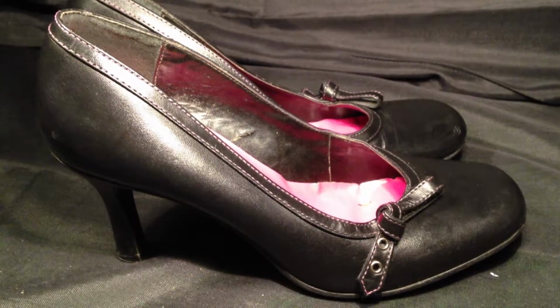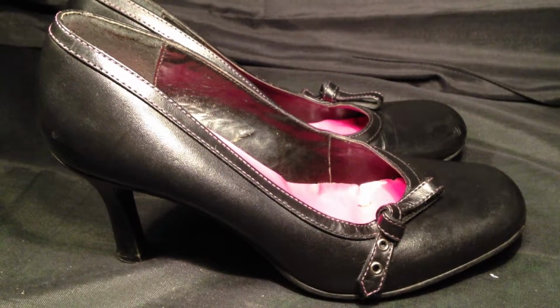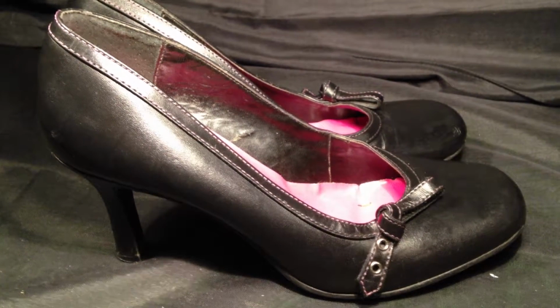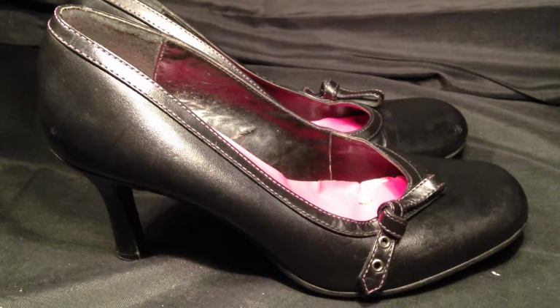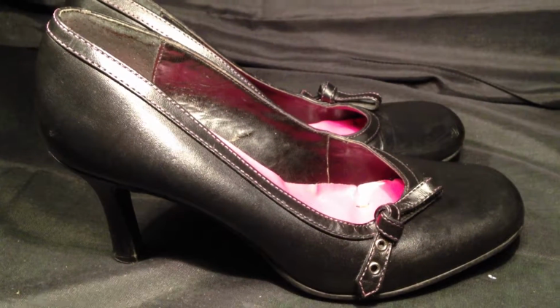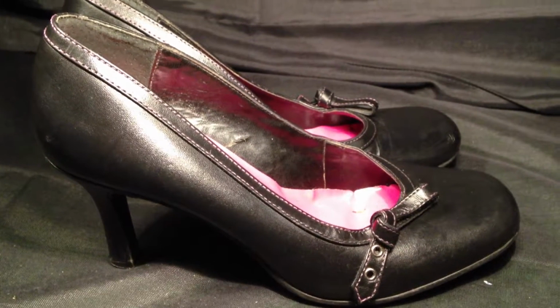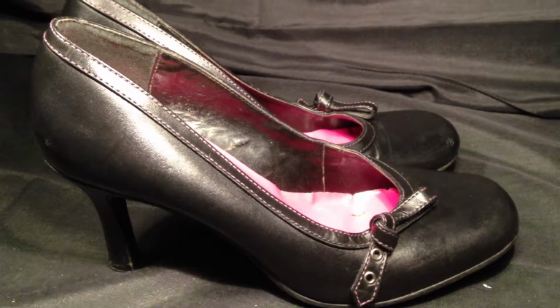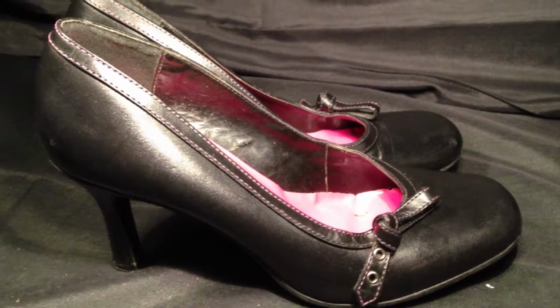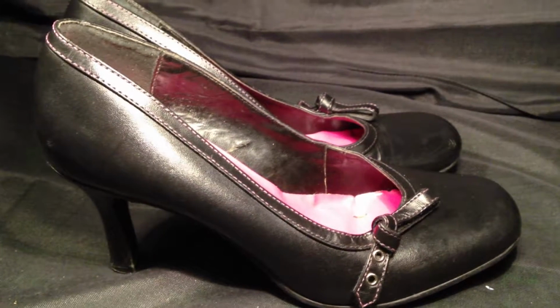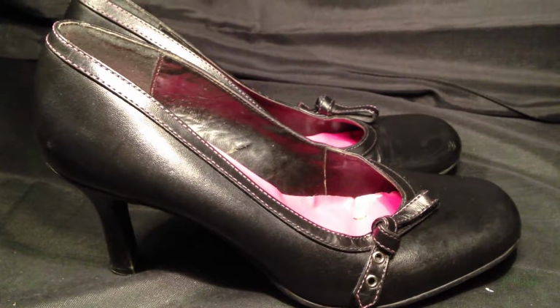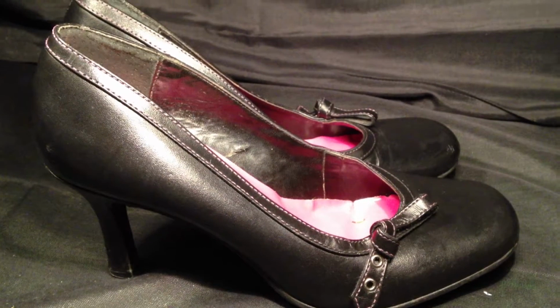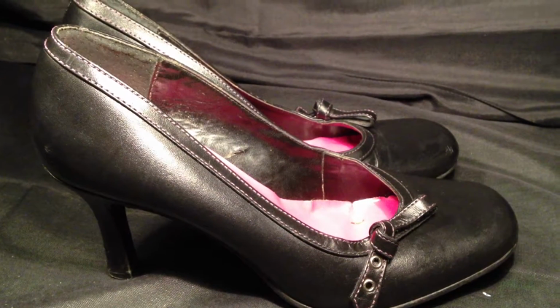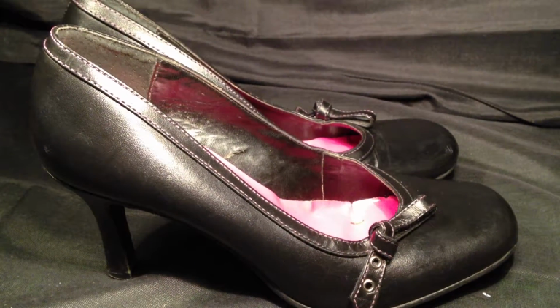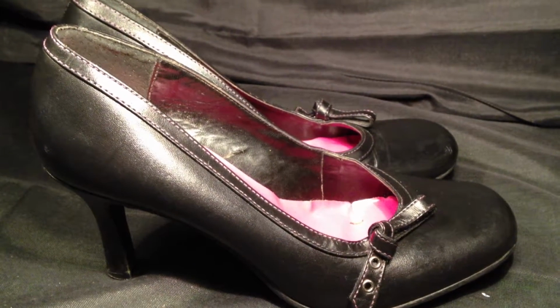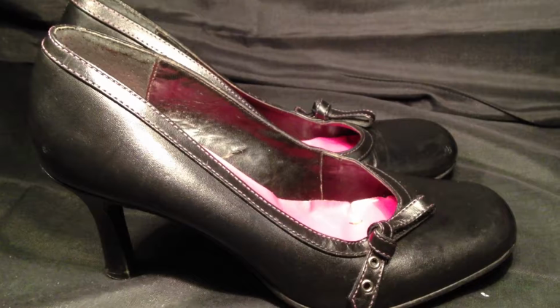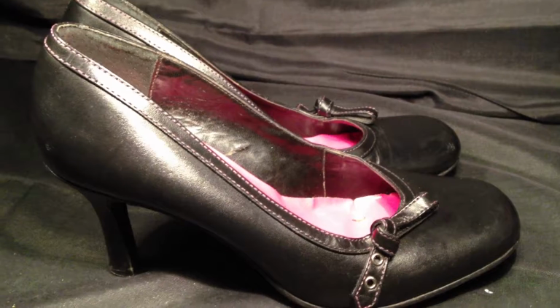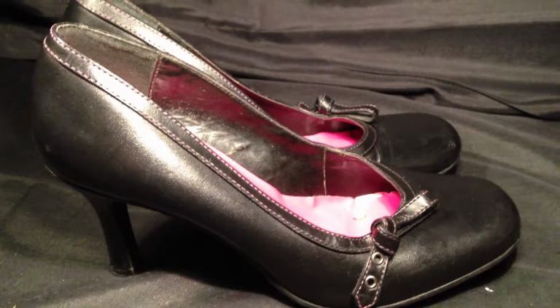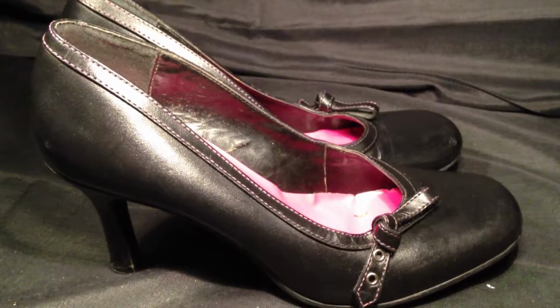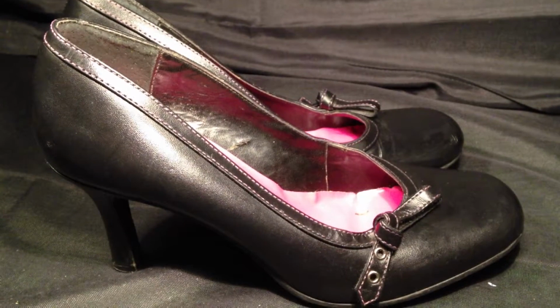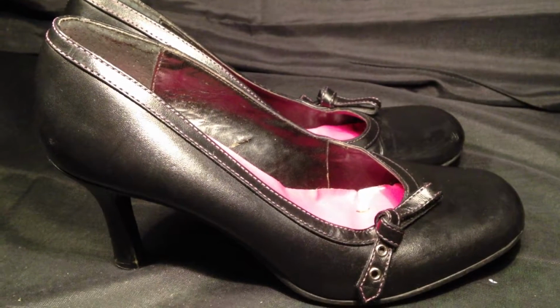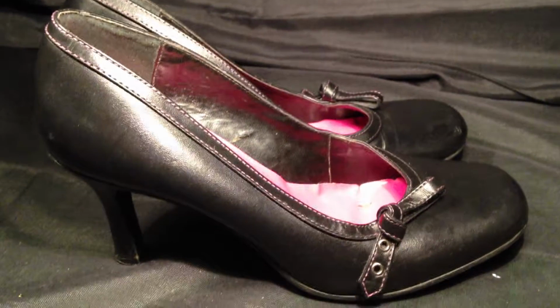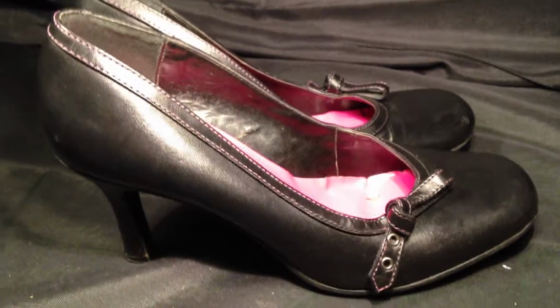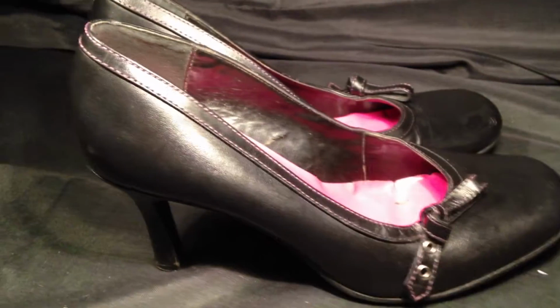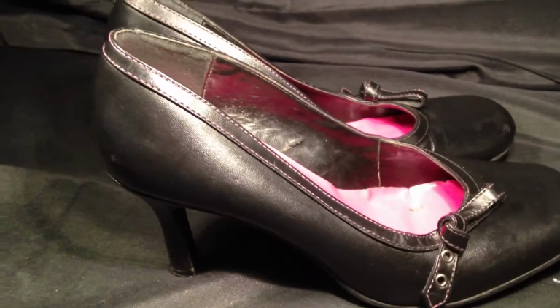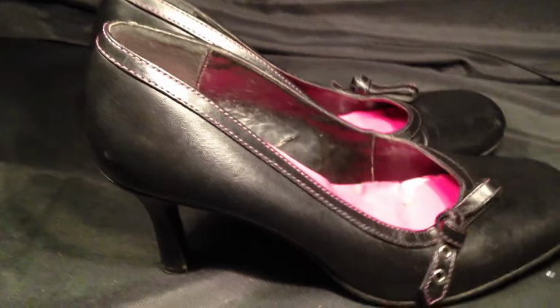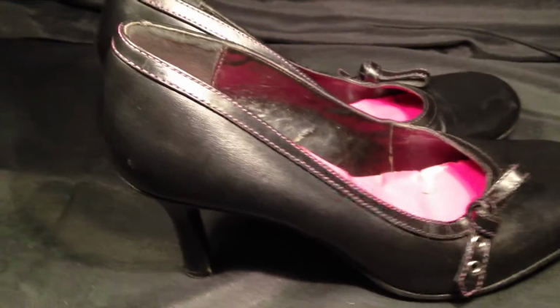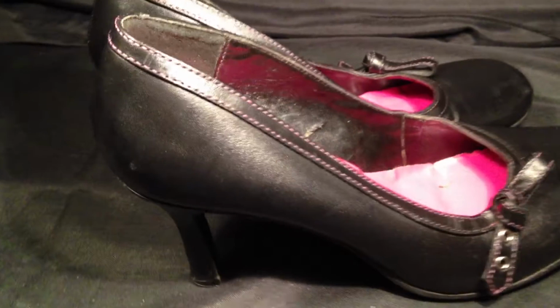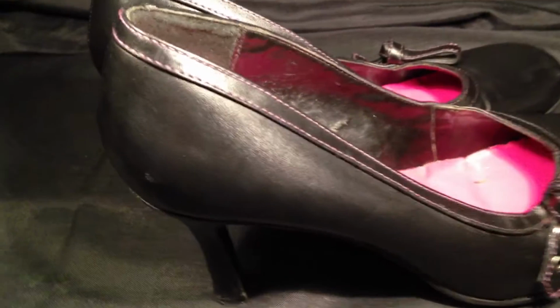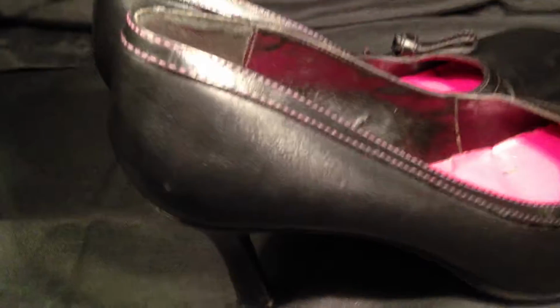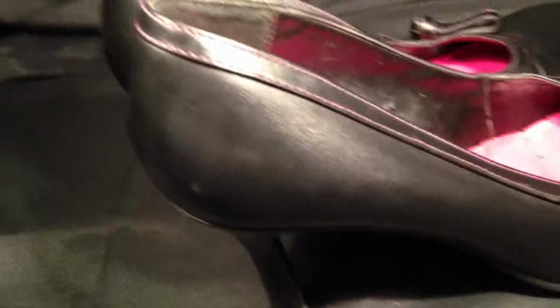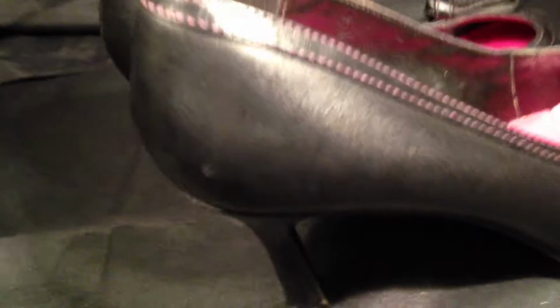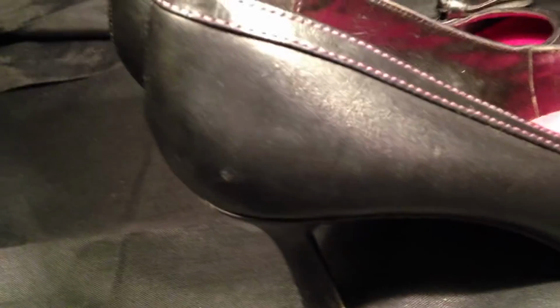ResoldShoes.com. Today we're bringing you a pair of Steve Madden Black Leather Oxford Heels in women's size 8.5. These shoes are in great shape, showing very little use throughout.